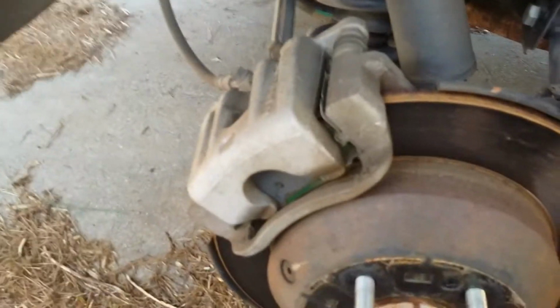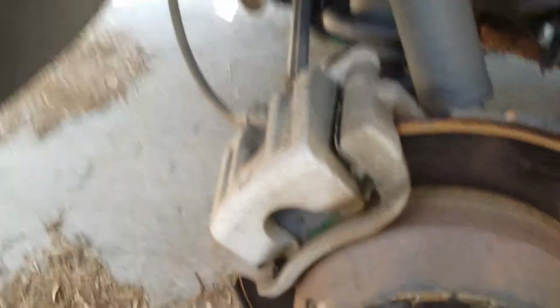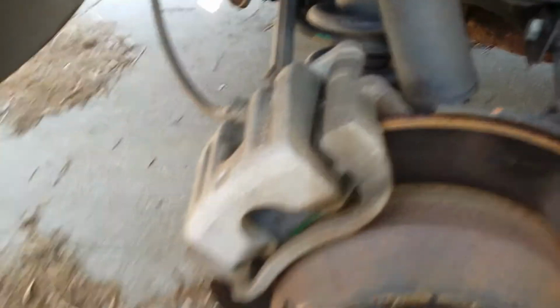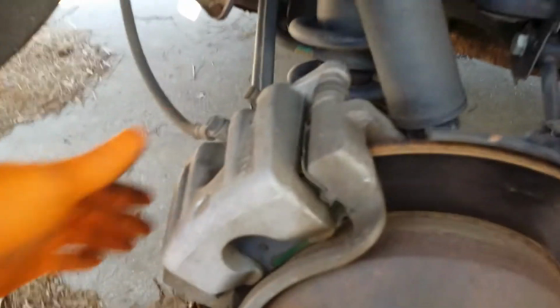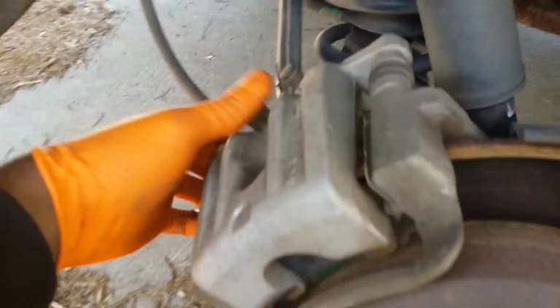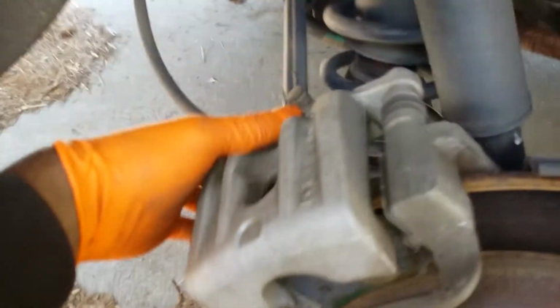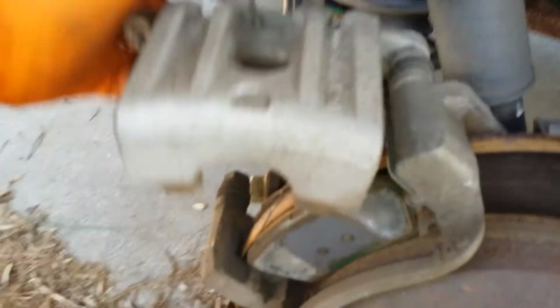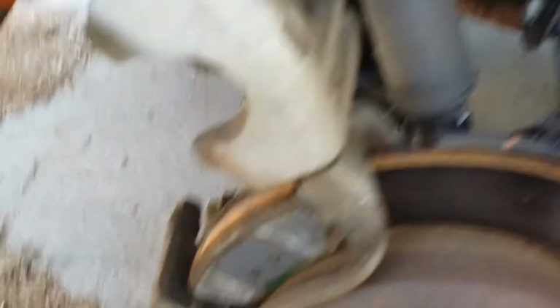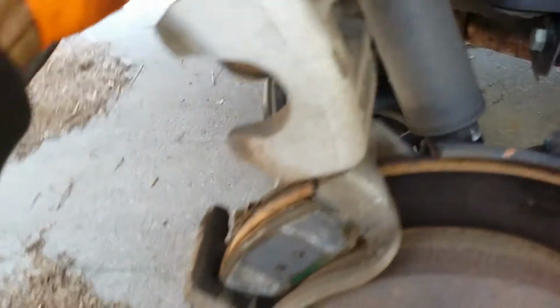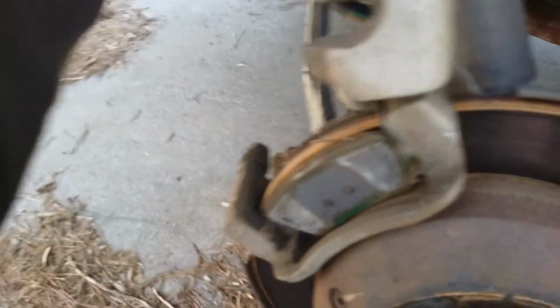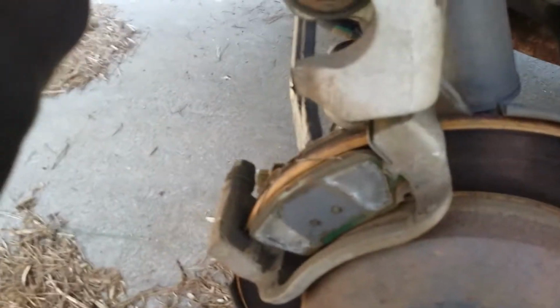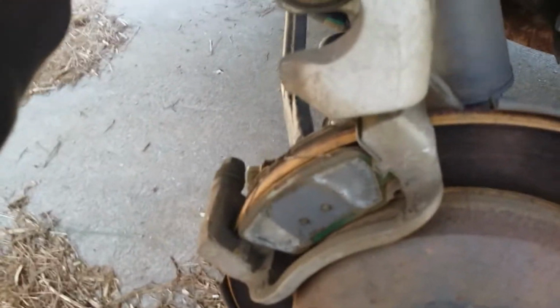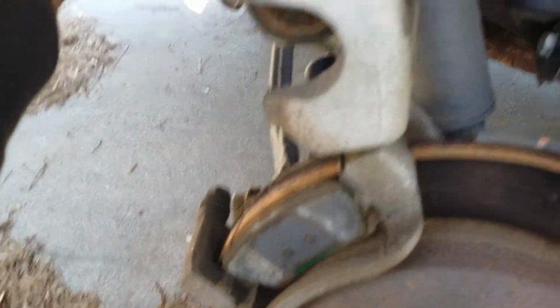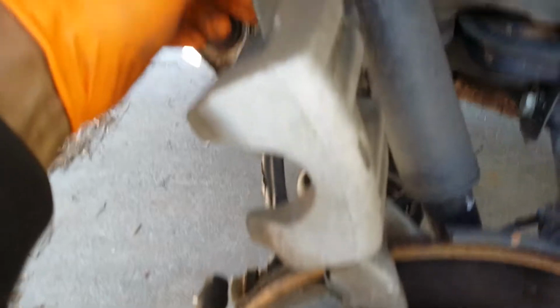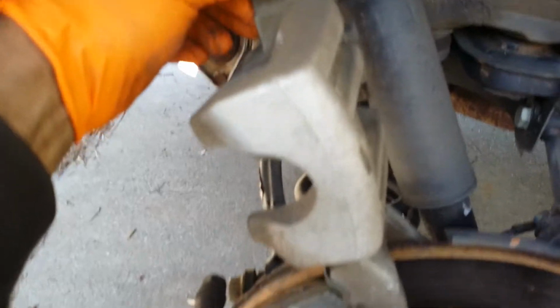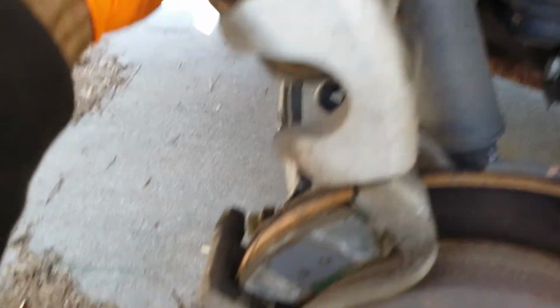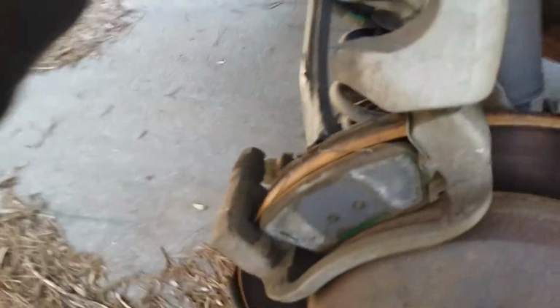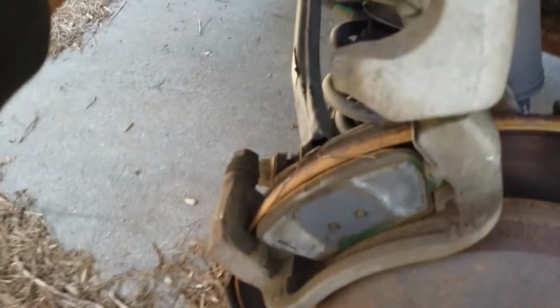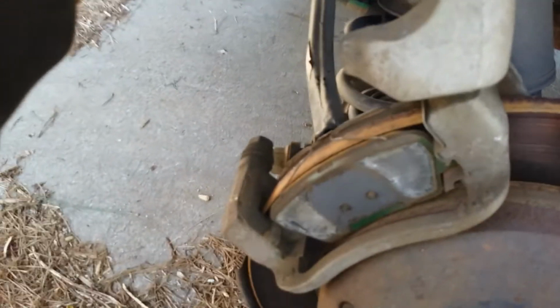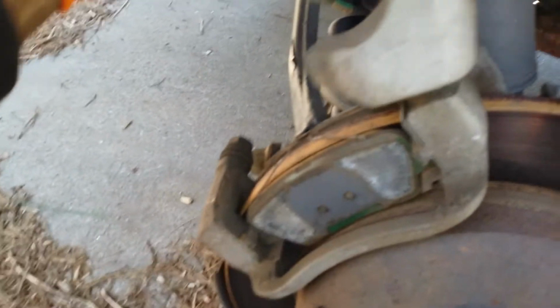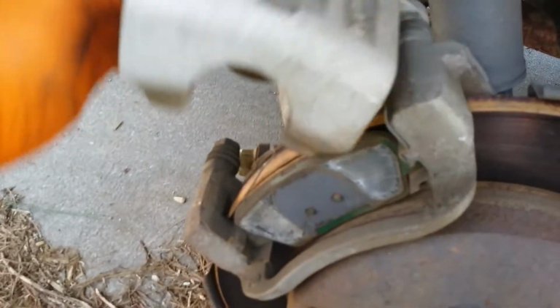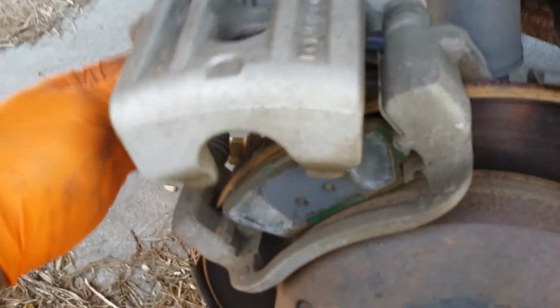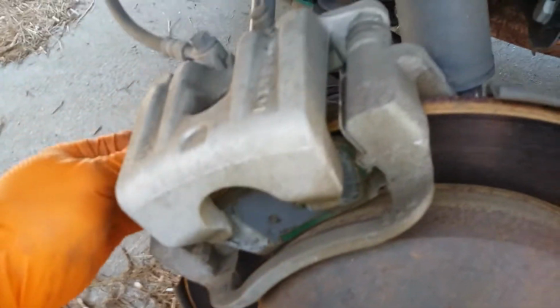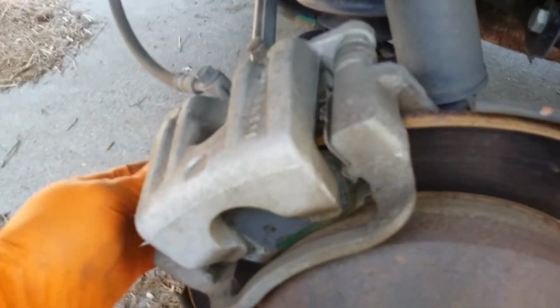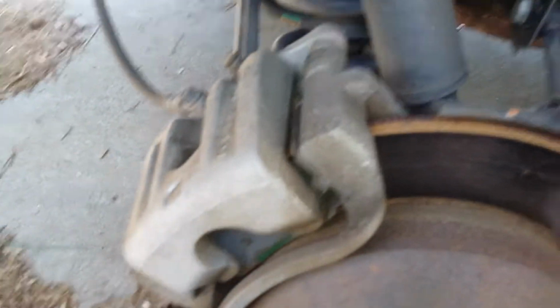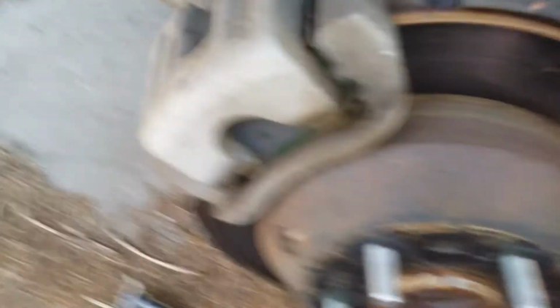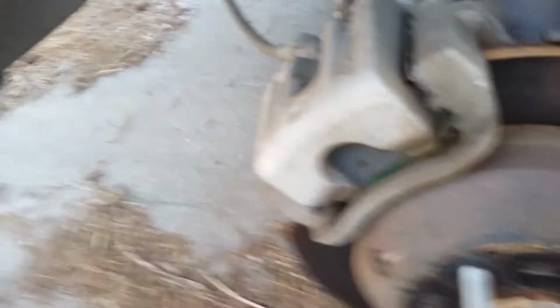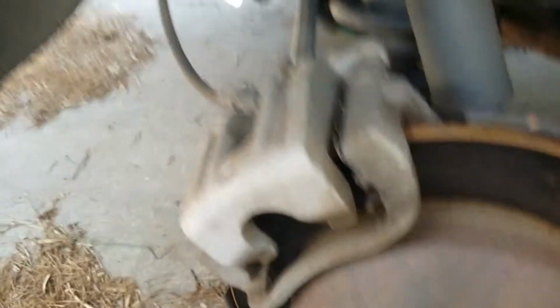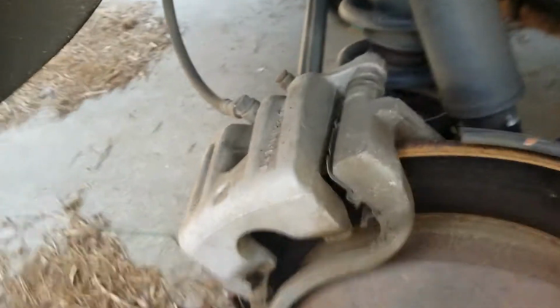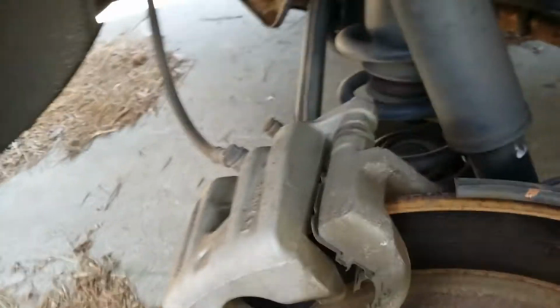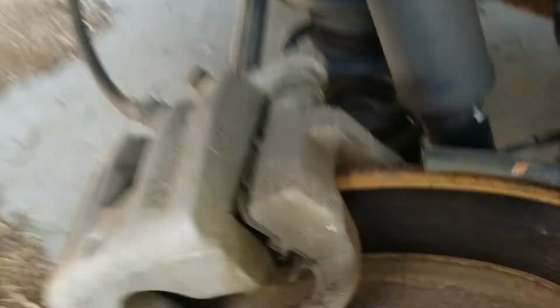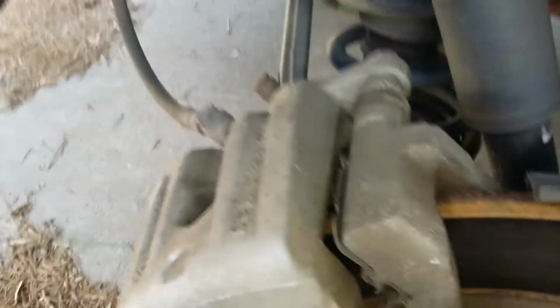Once you get the piston all the way in, you'll just be able to pull your caliper up like that and remove your old brake pads. Old brake pads removed.